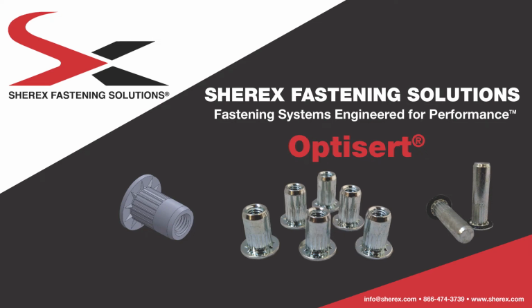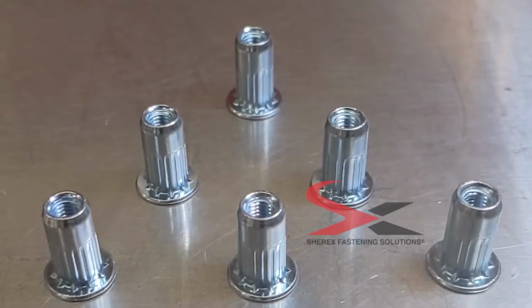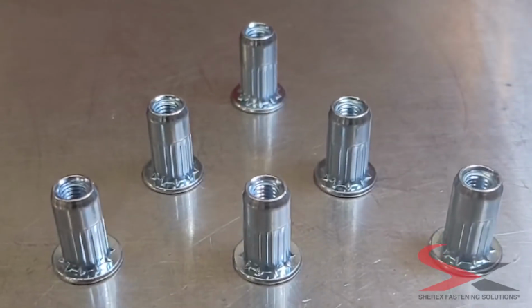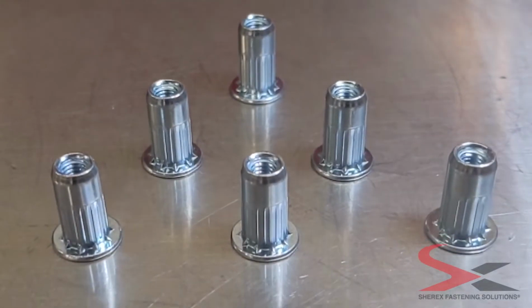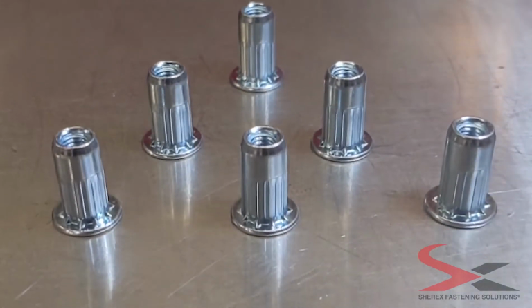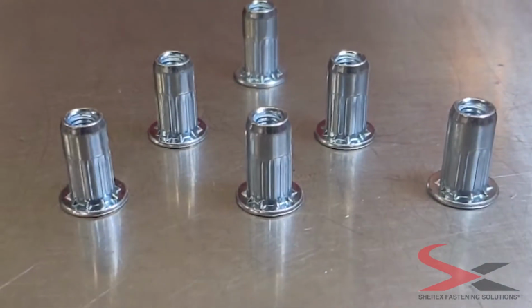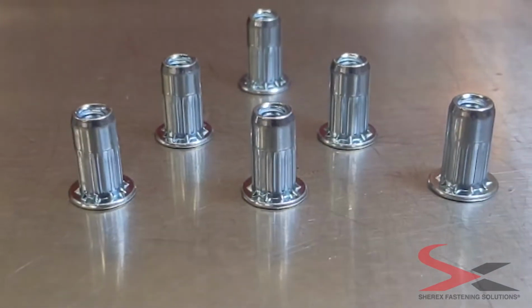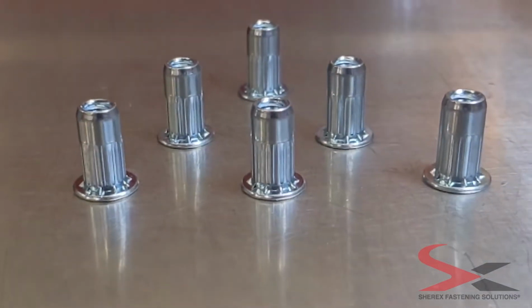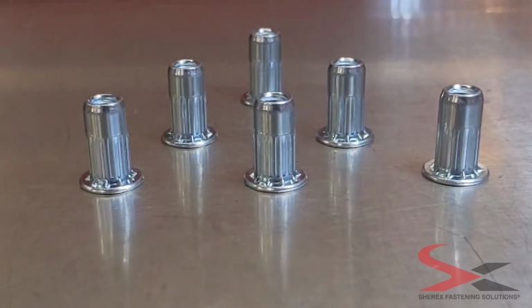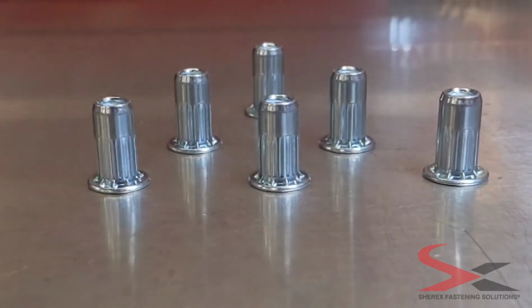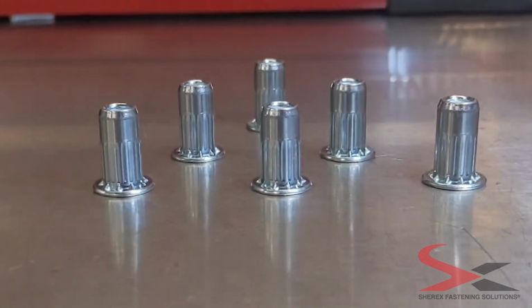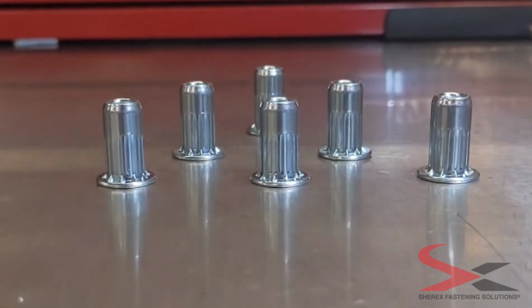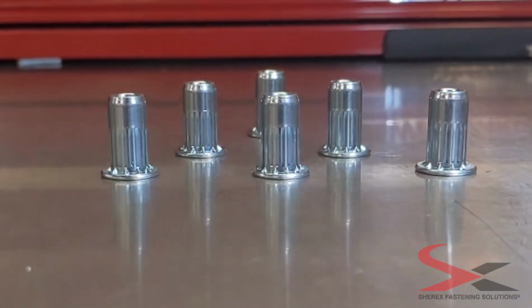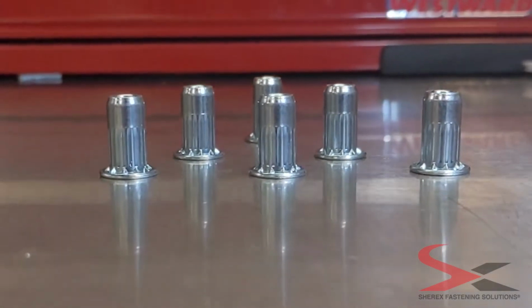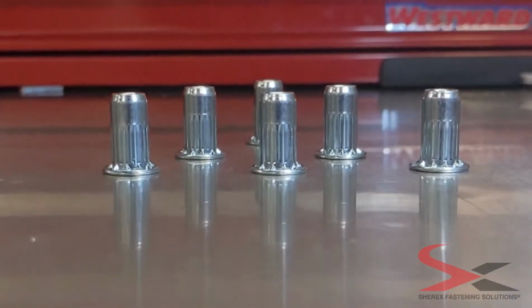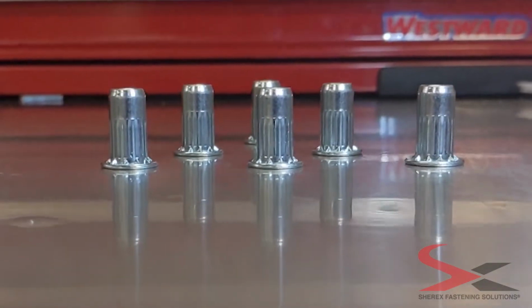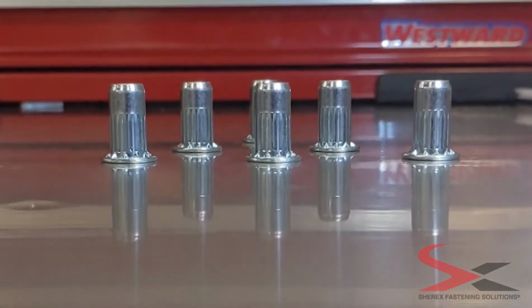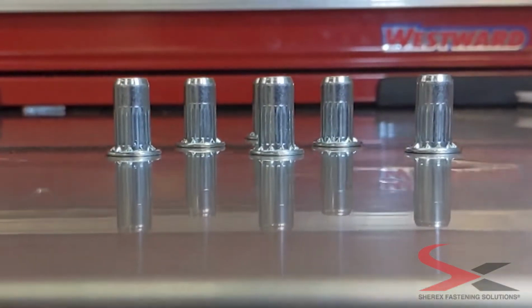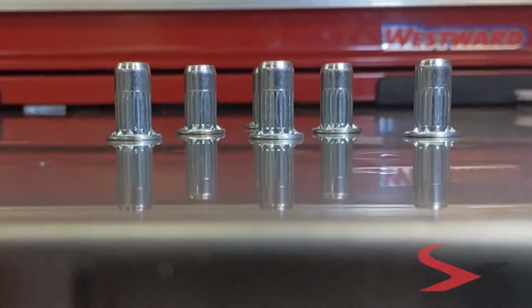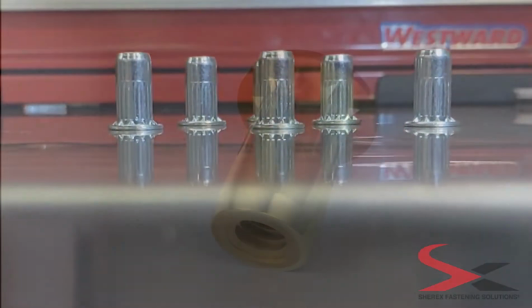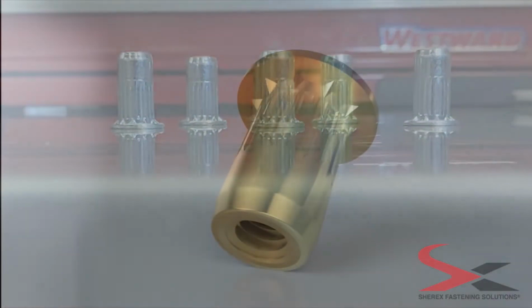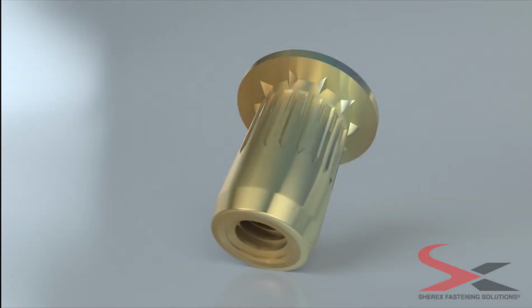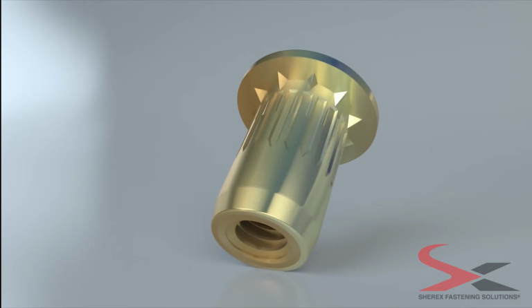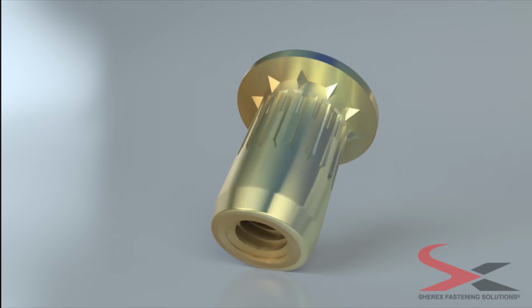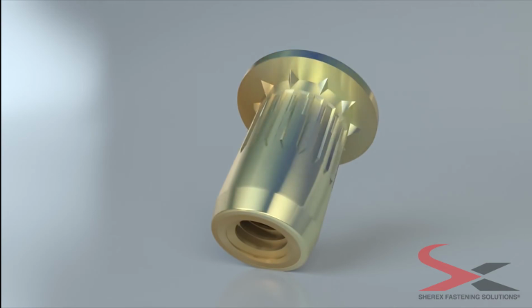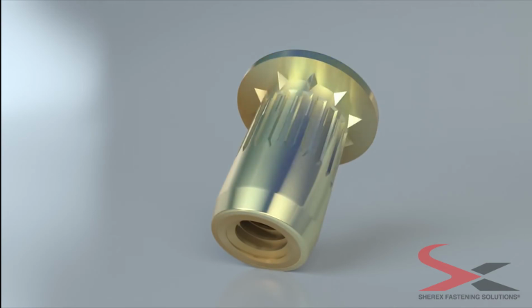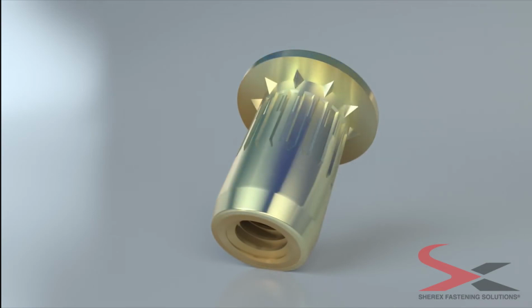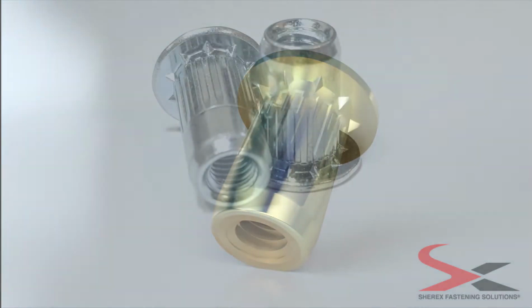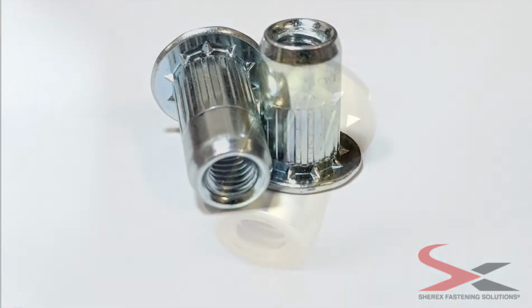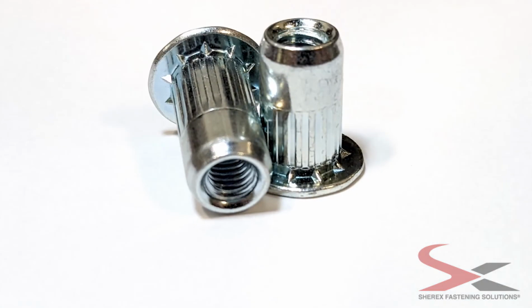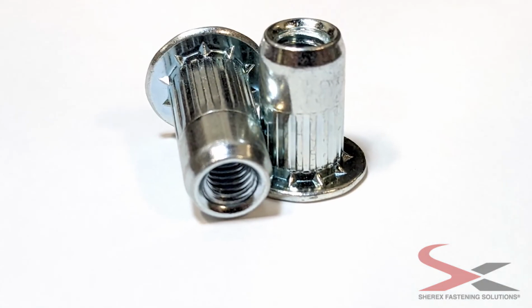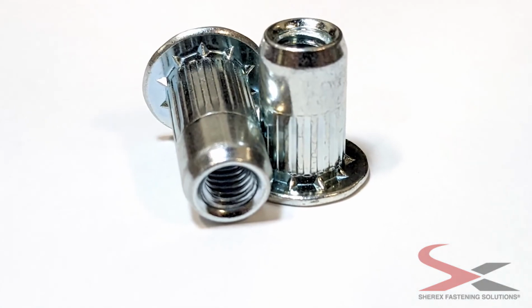The new standard is here. Shirex Fastening Solutions' OptiCert is a new round body rivet nut that is a best-in-class fastener for soft material.